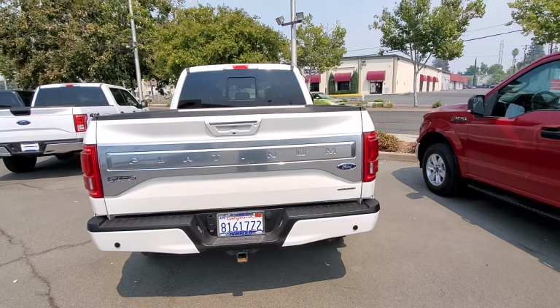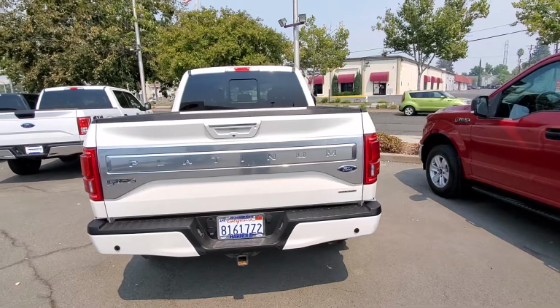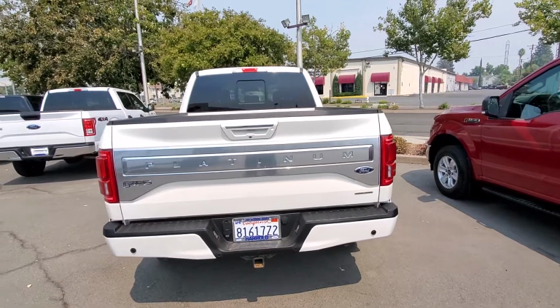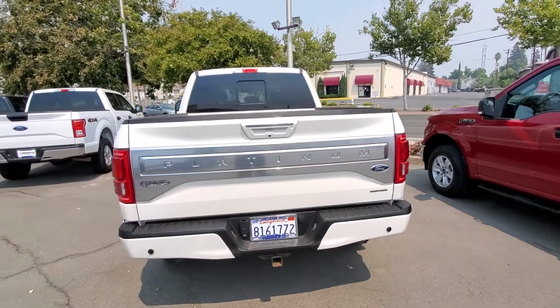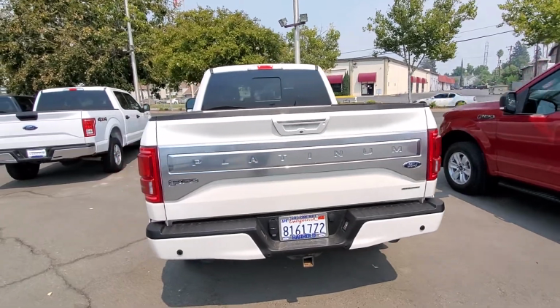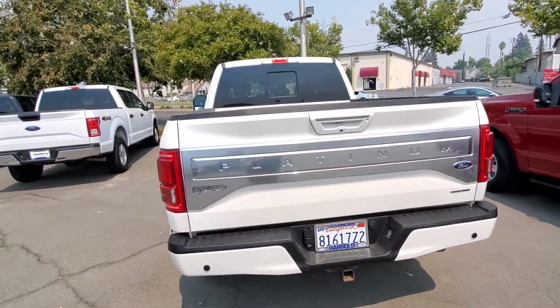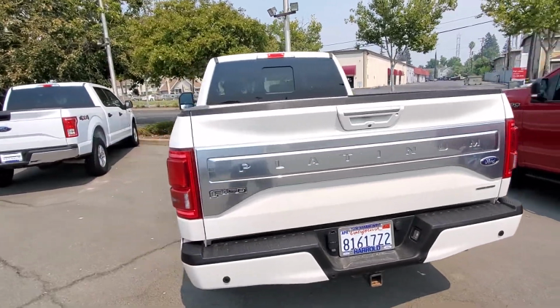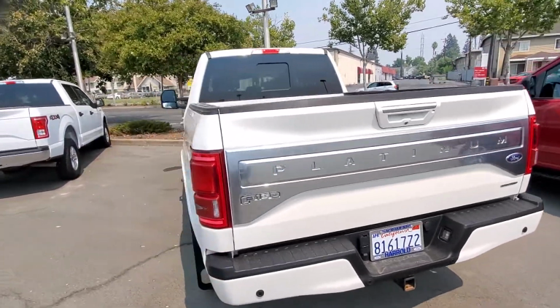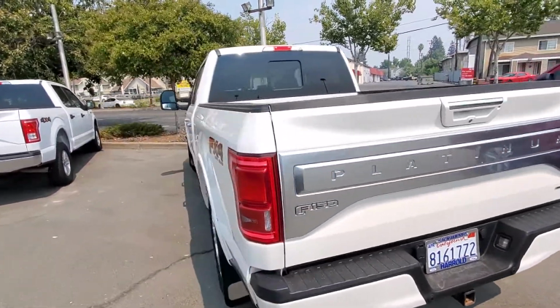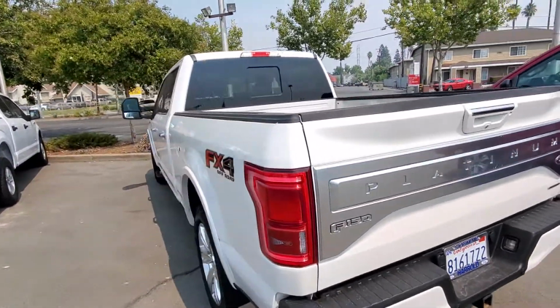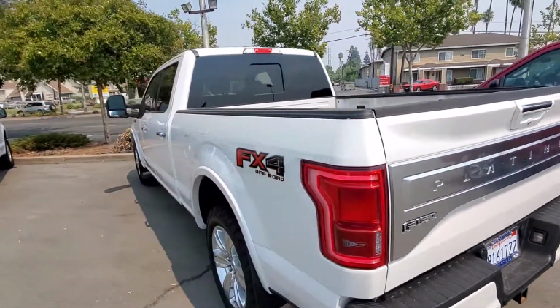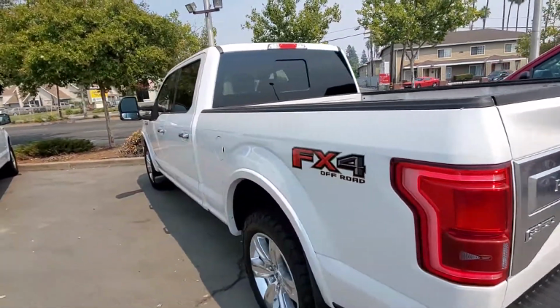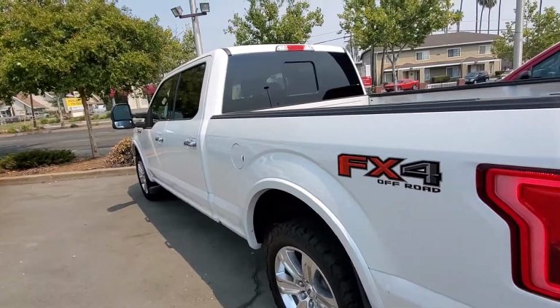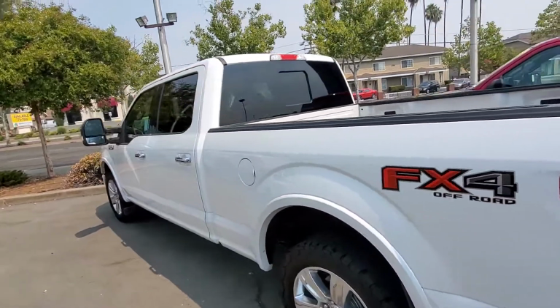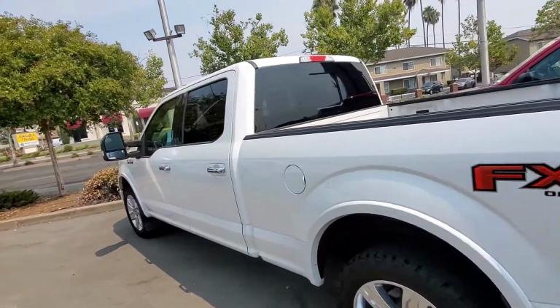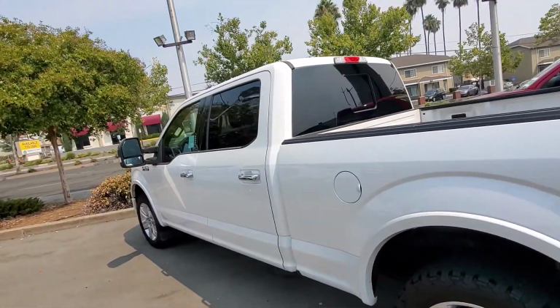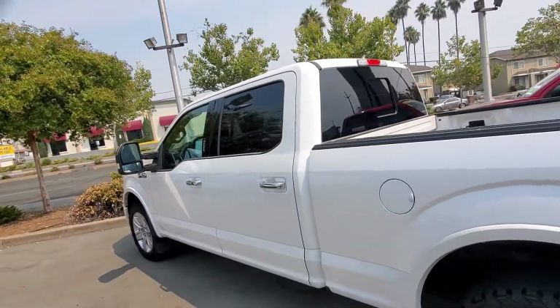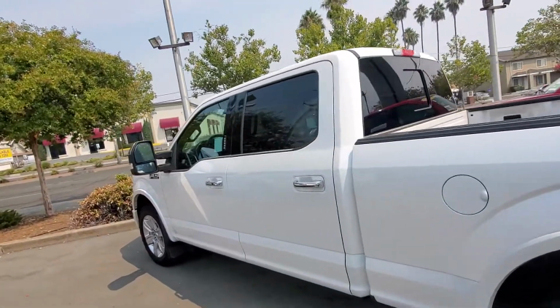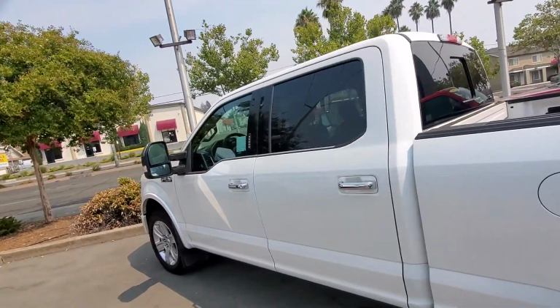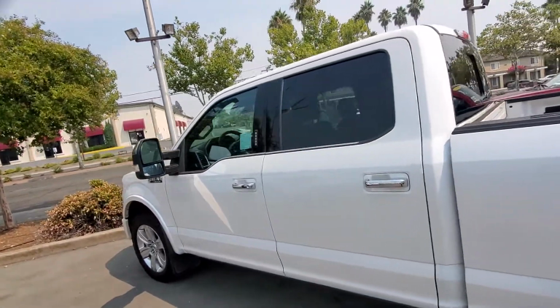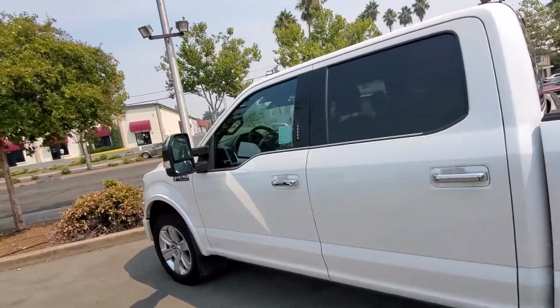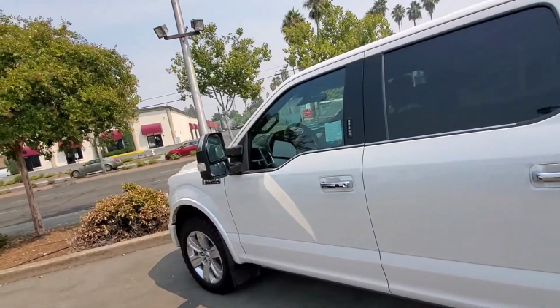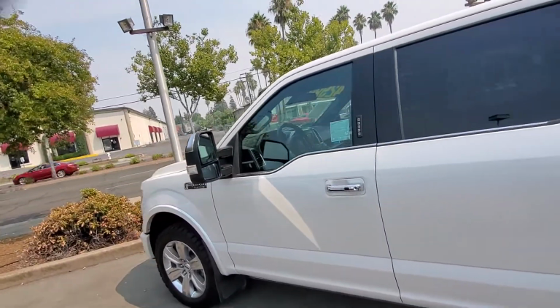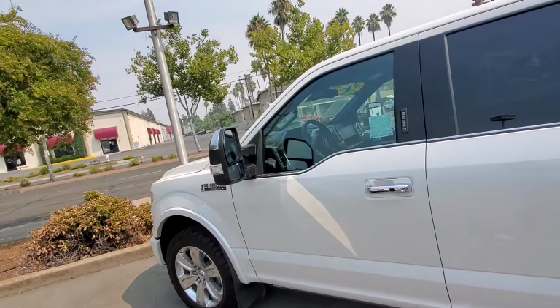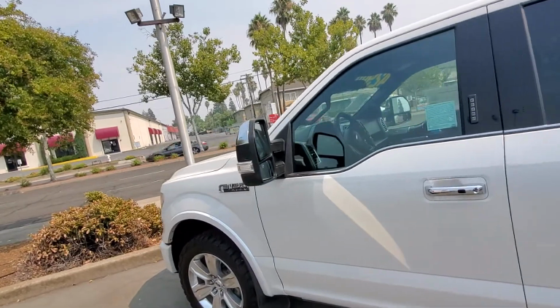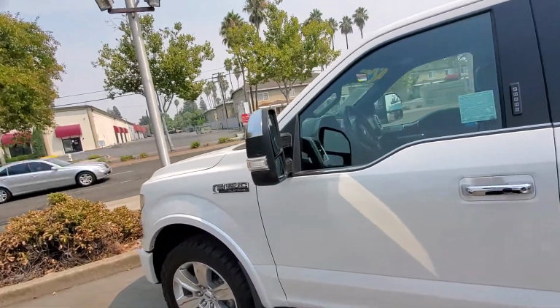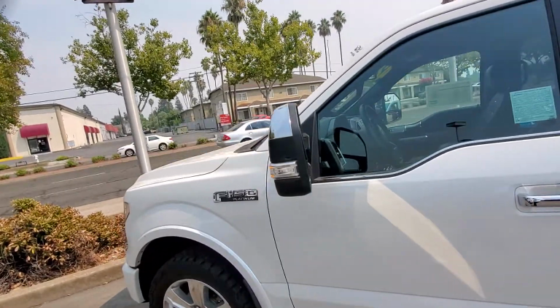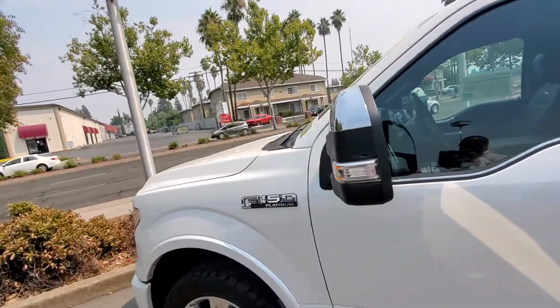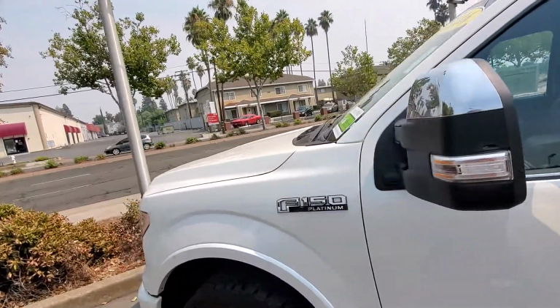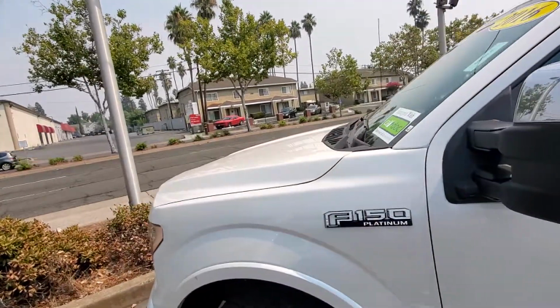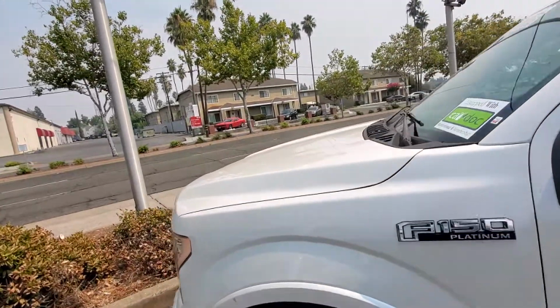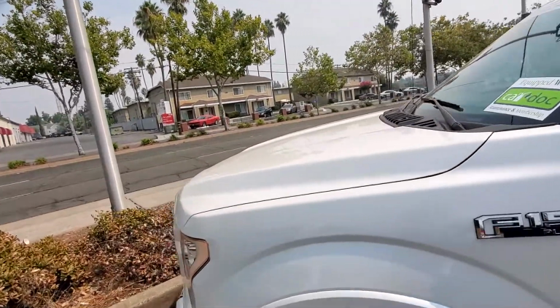Hello, my name is Charles Gumby Tanner. What we're looking at right now is a beautiful 2016 Ford F-150 Platinum. This vehicle happens to be Ford factory certified, so it has a 7-year and/or 100,000-mile warranty.